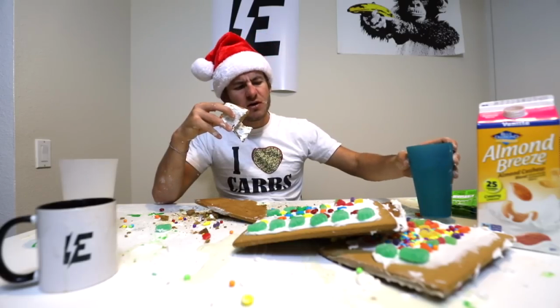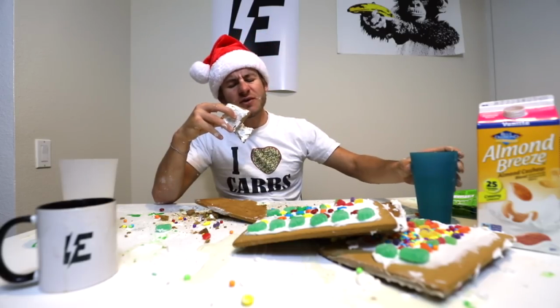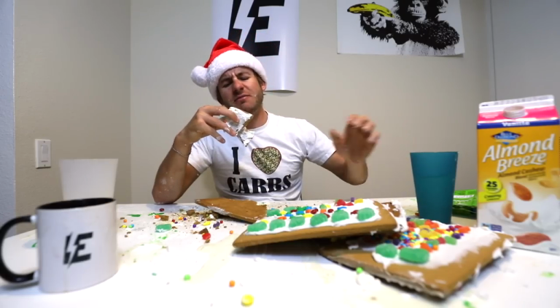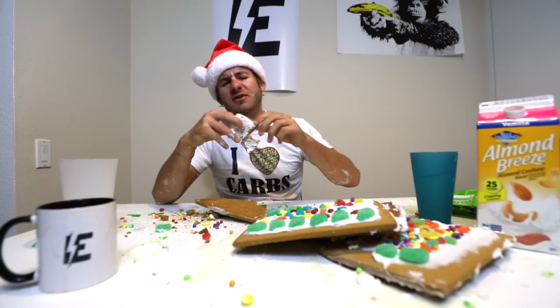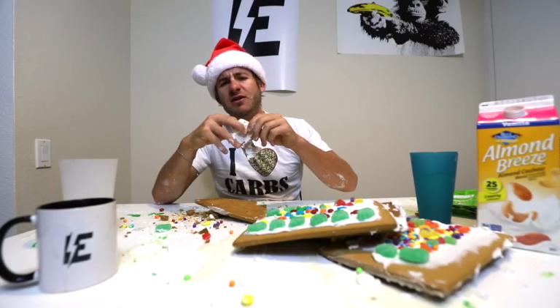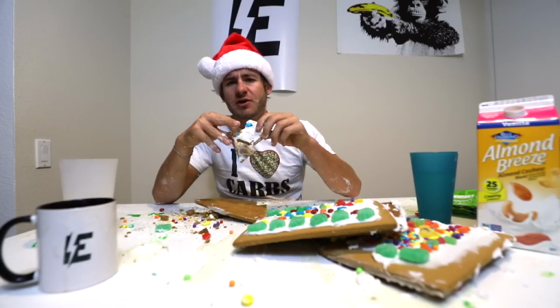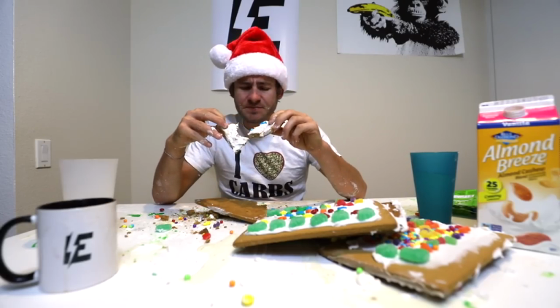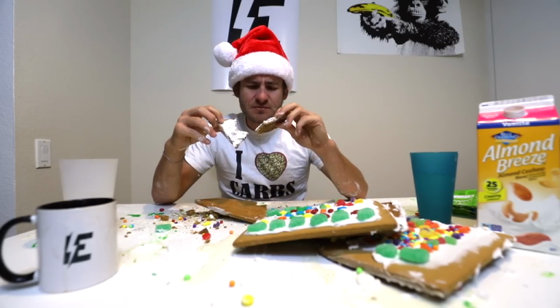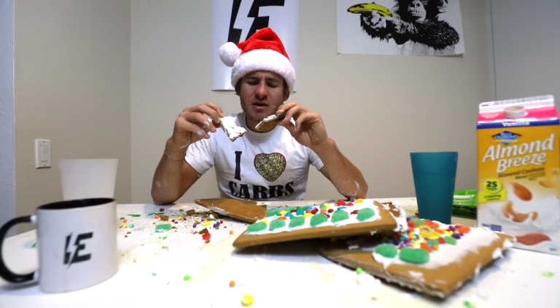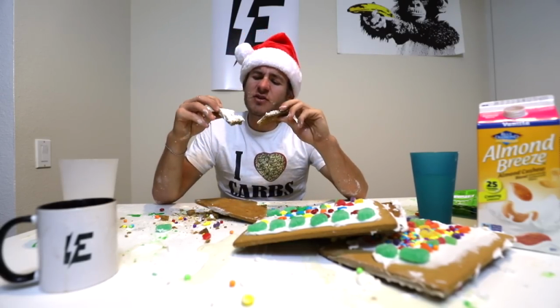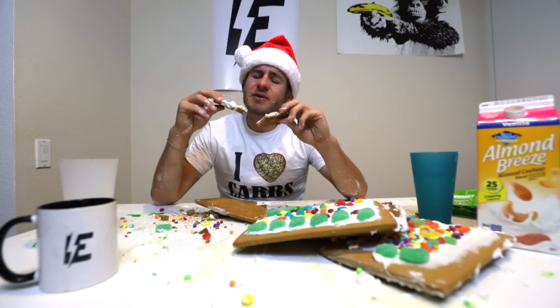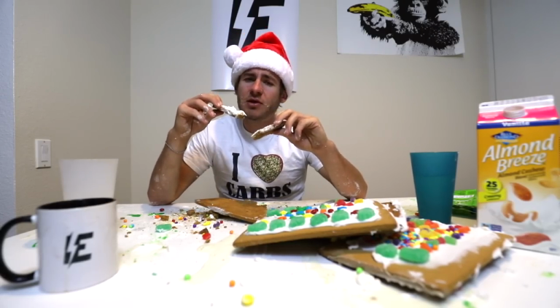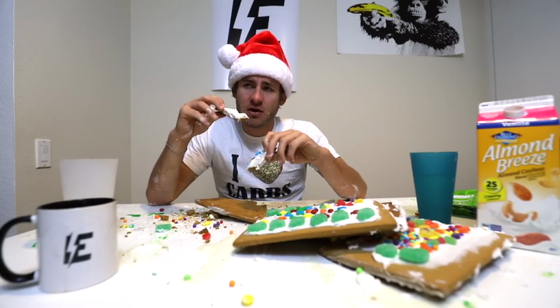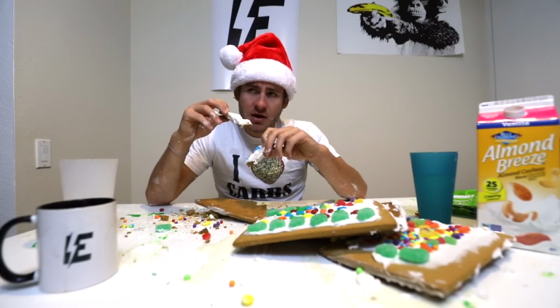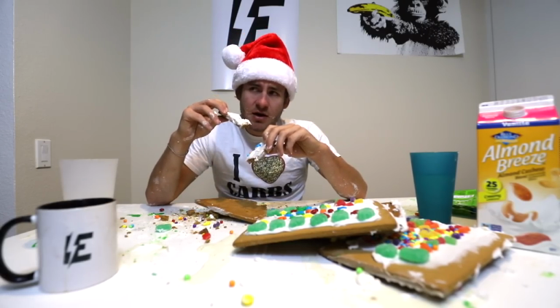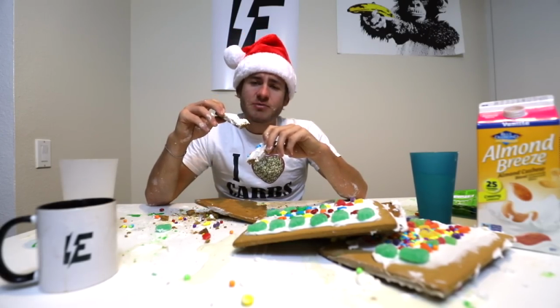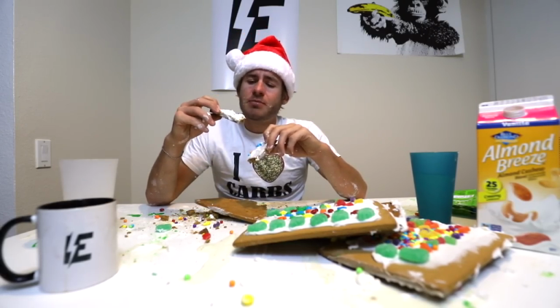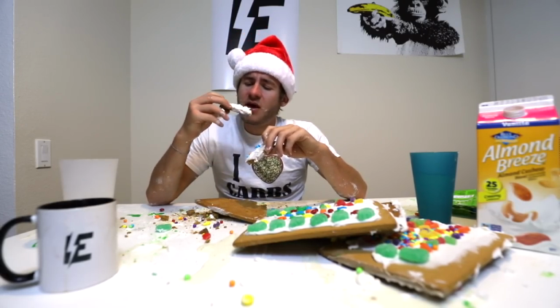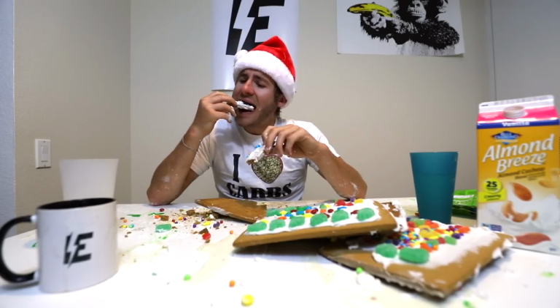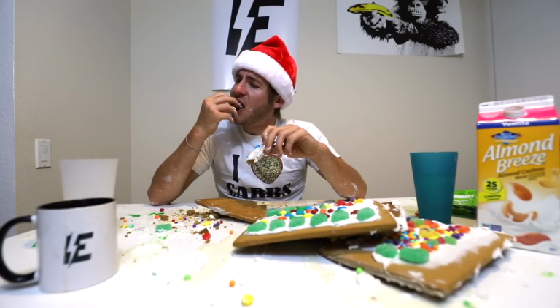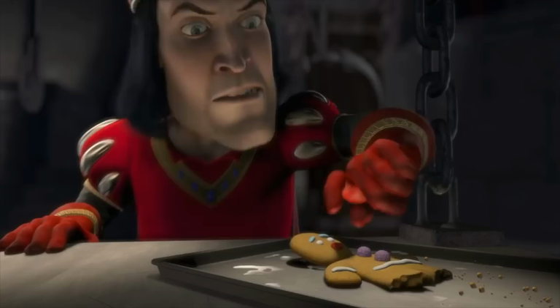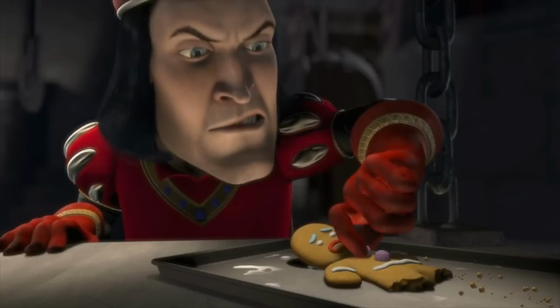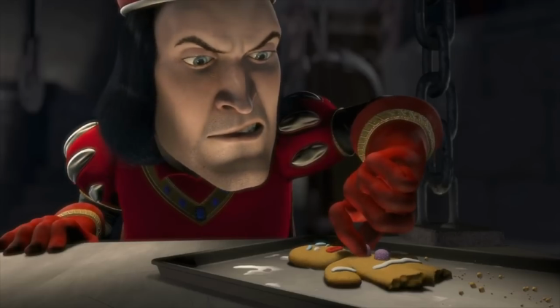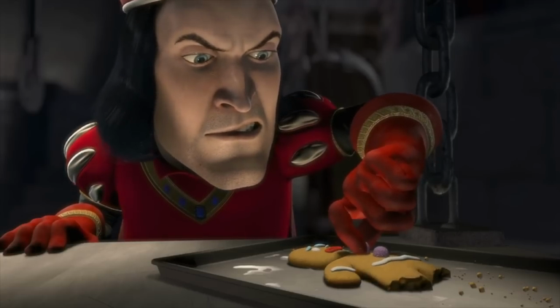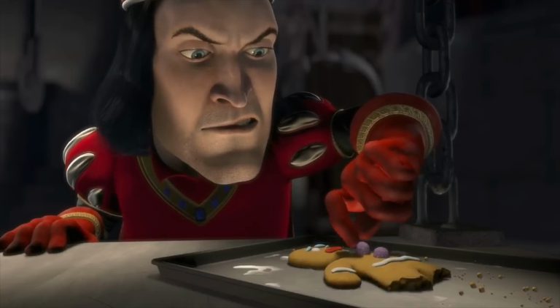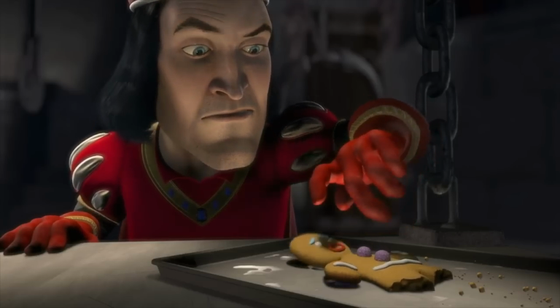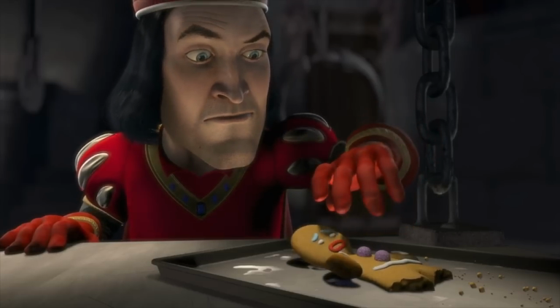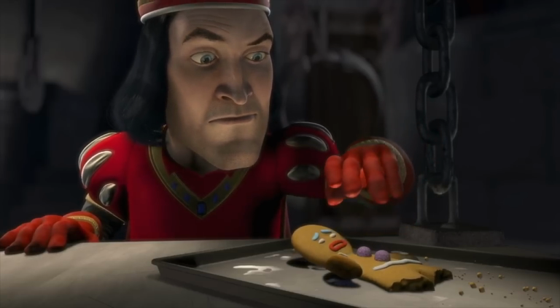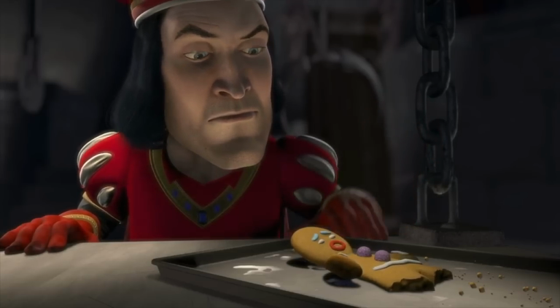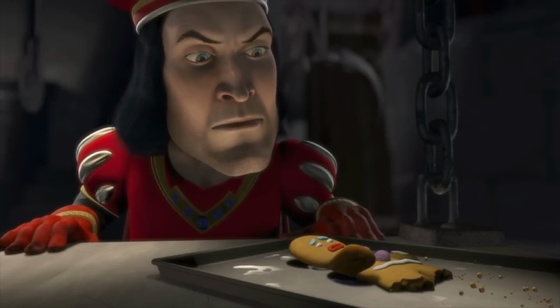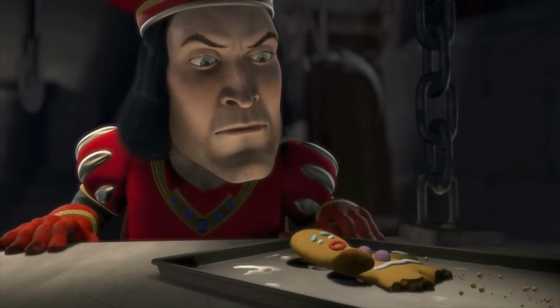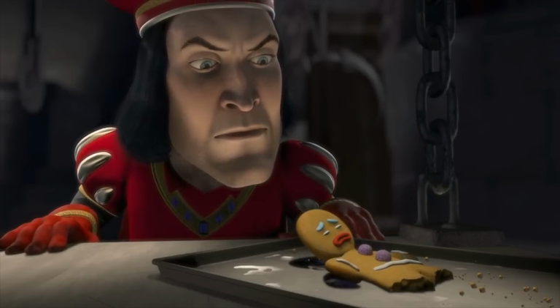If you guys have made it this far in the video, you have to comment down below: Gumdrop. Not the buttons — not my gumdrop button!